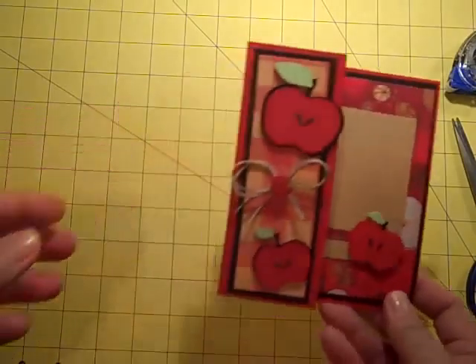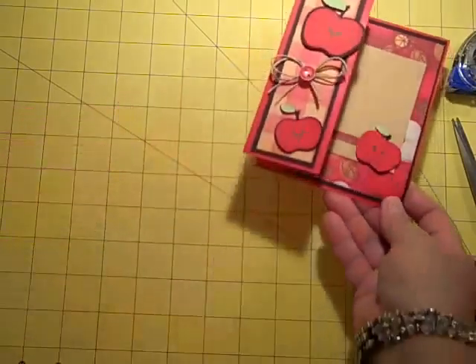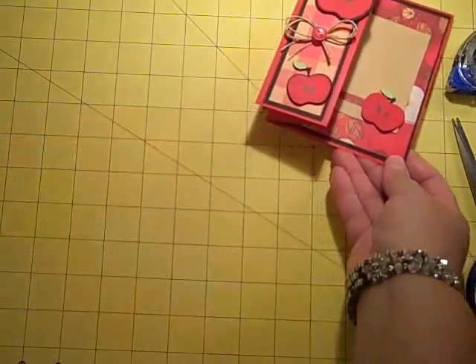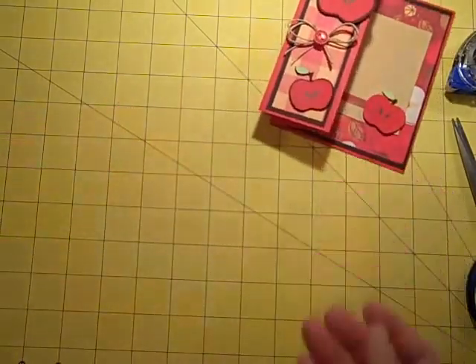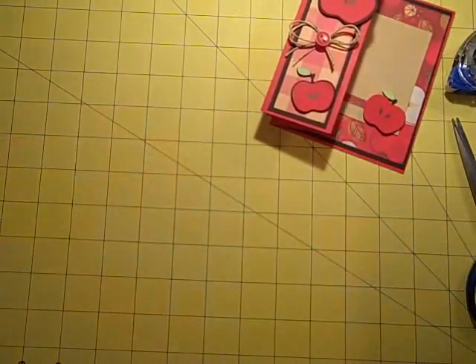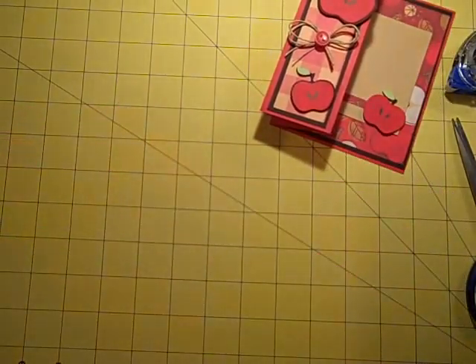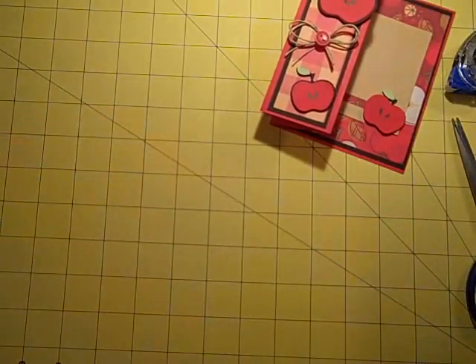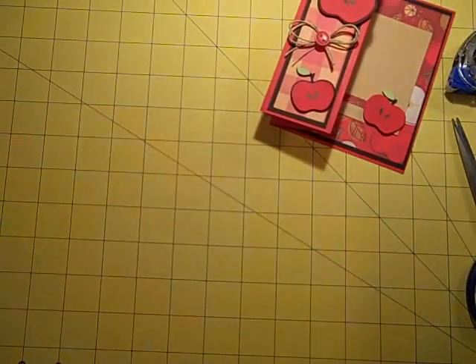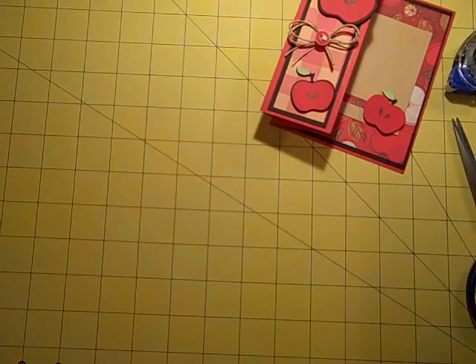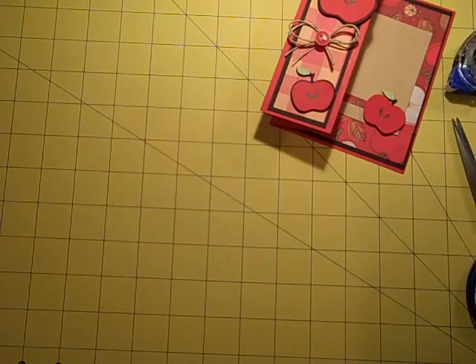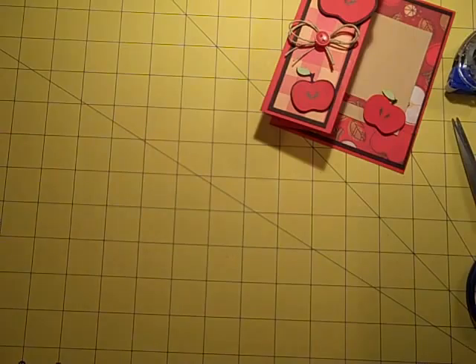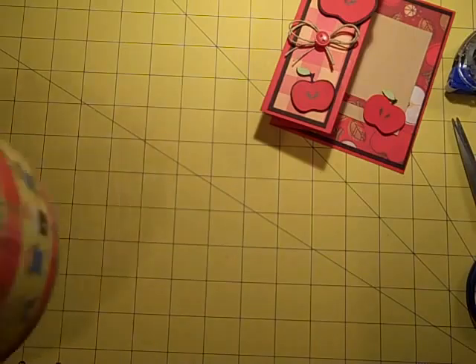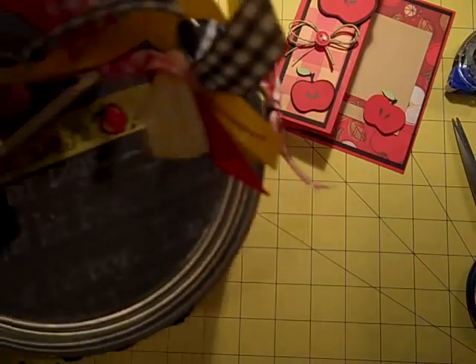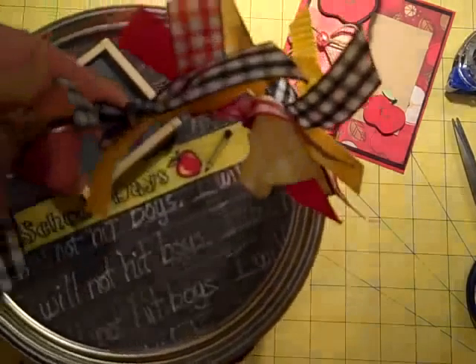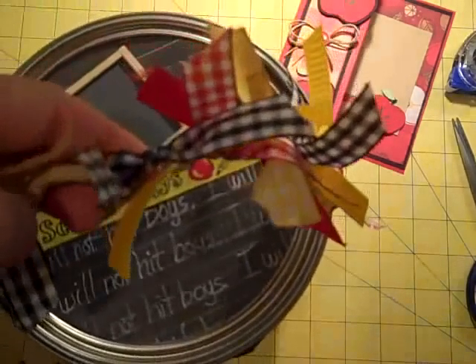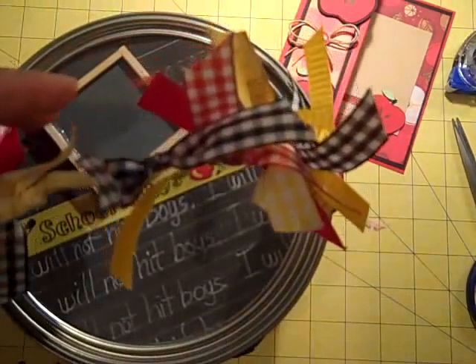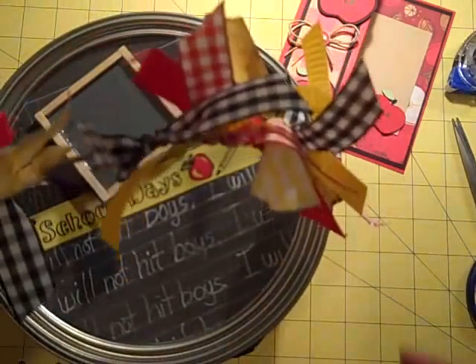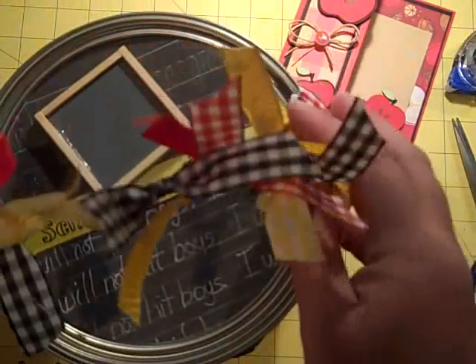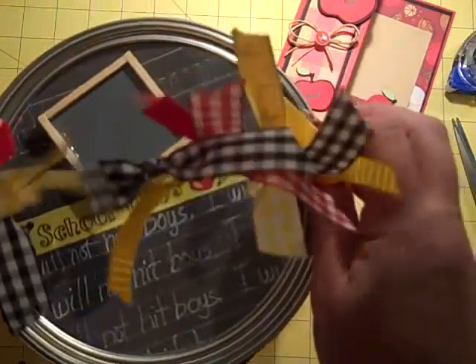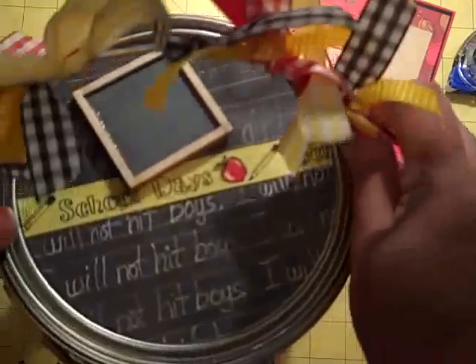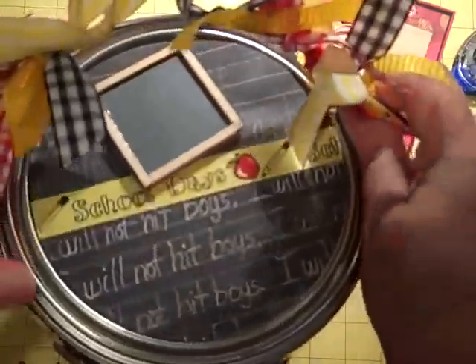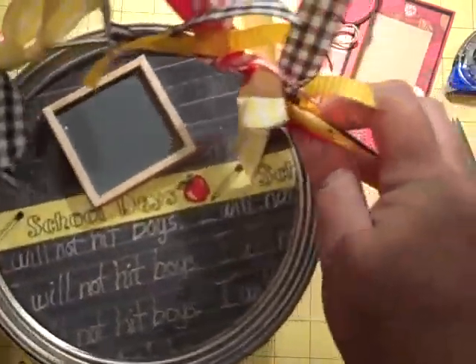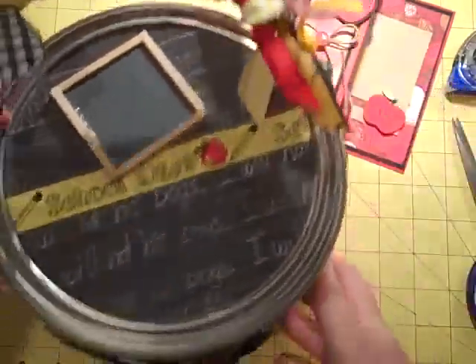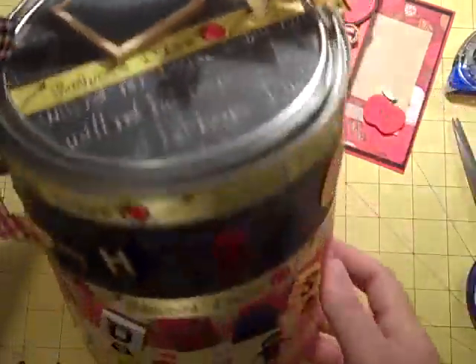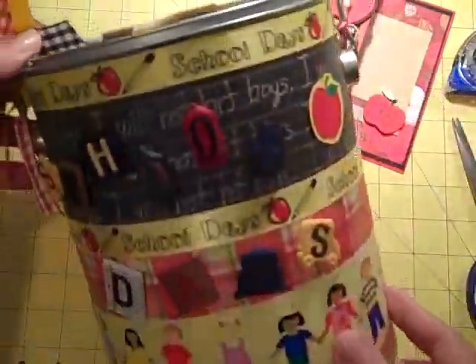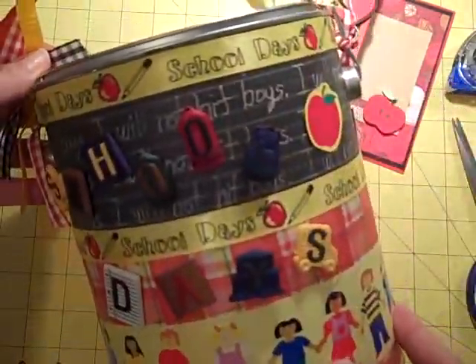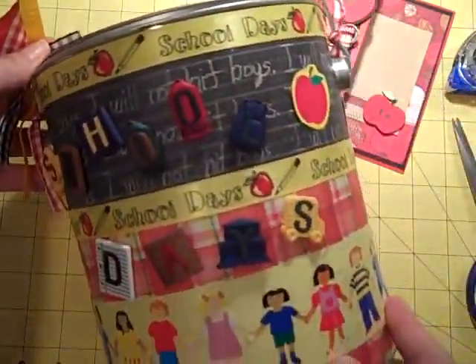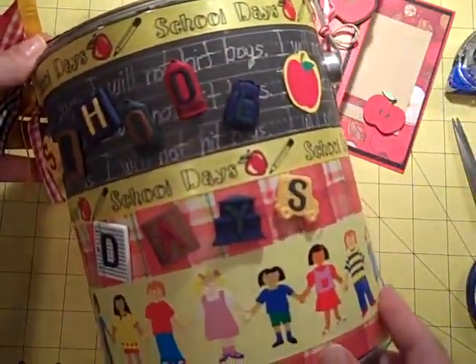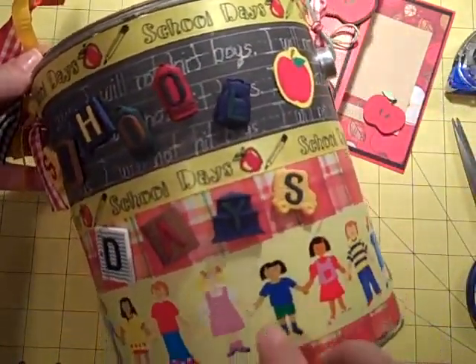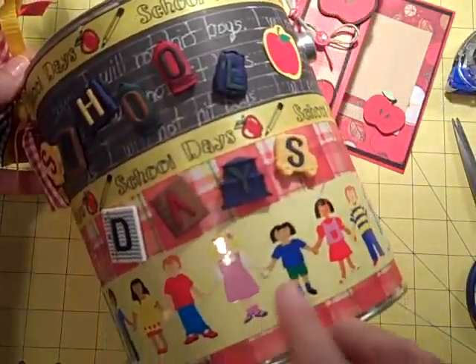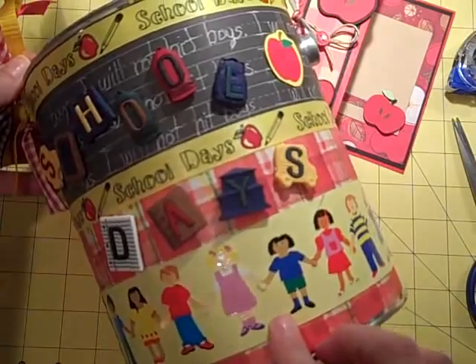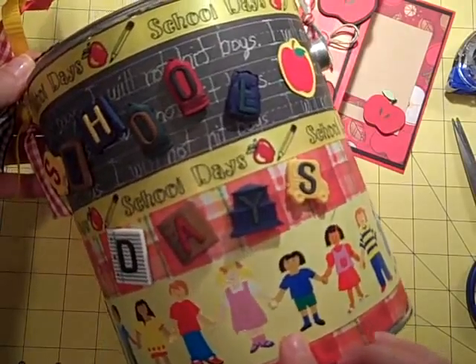There again is my cute little apple card — it opens this way so you can write a little message inside. I just thought that was really cute. Let me set that aside and show you another project I made. I'm sure you guys have all seen these but this one's really cute.